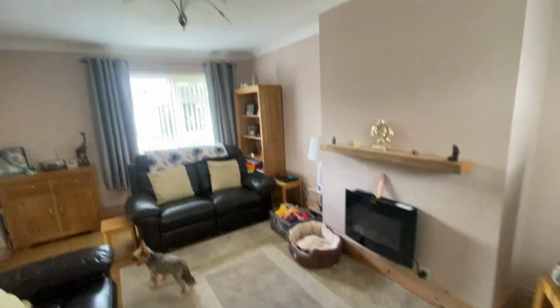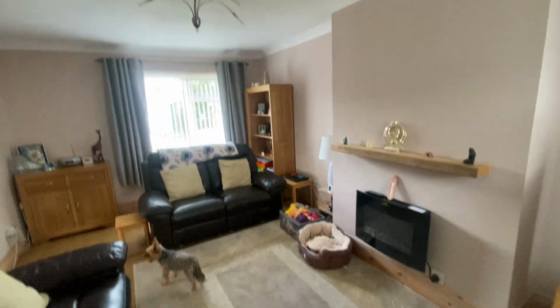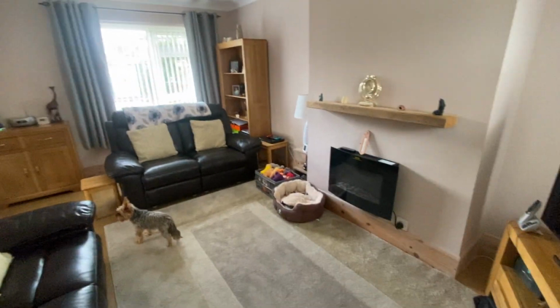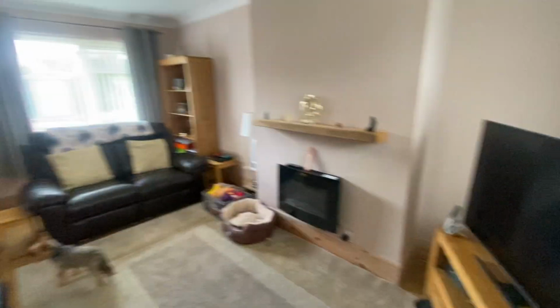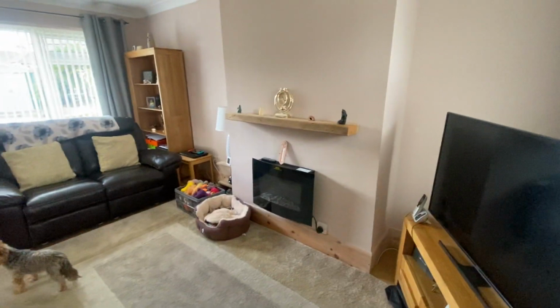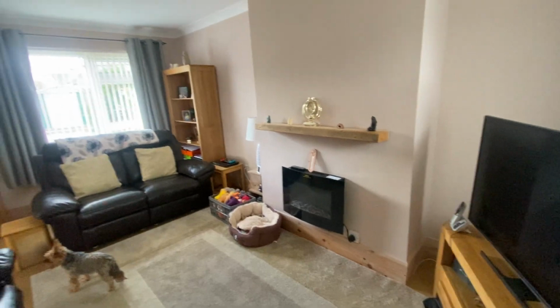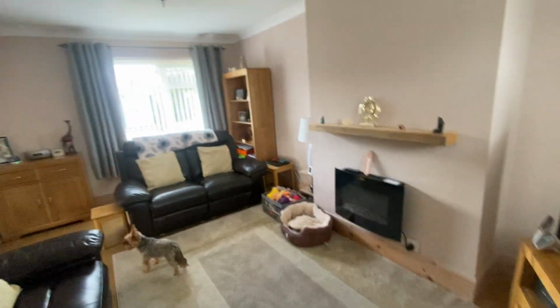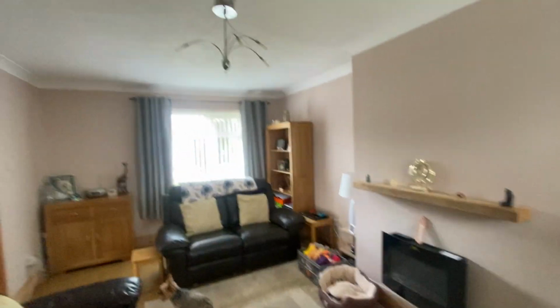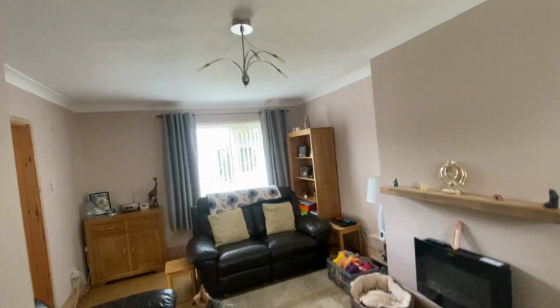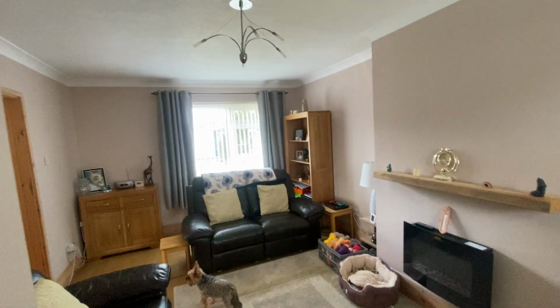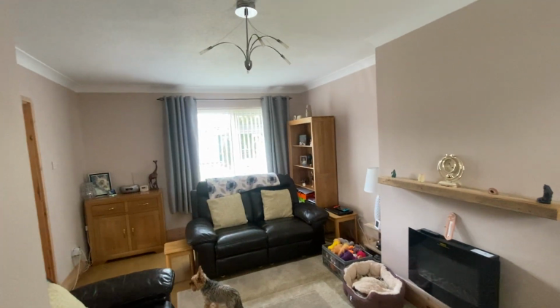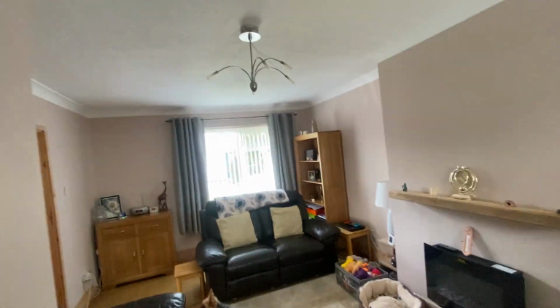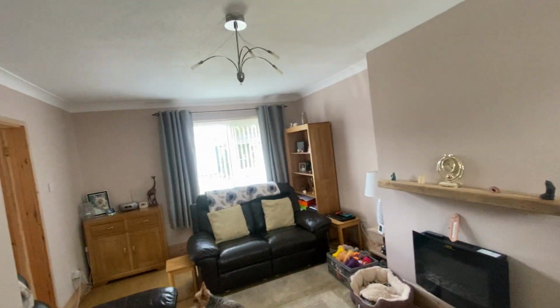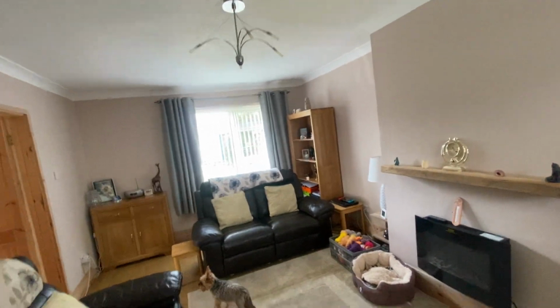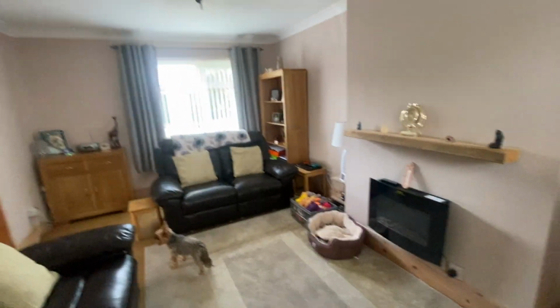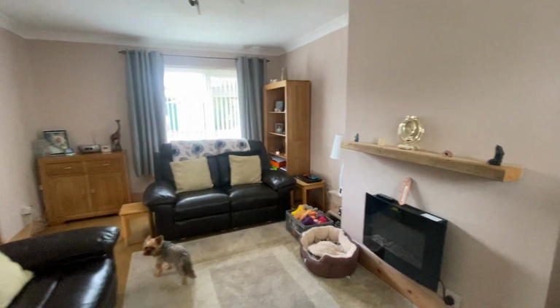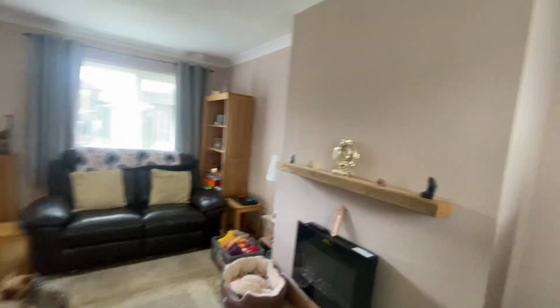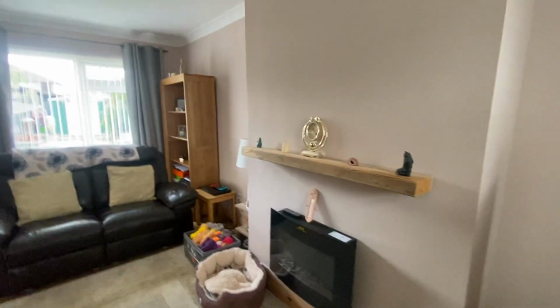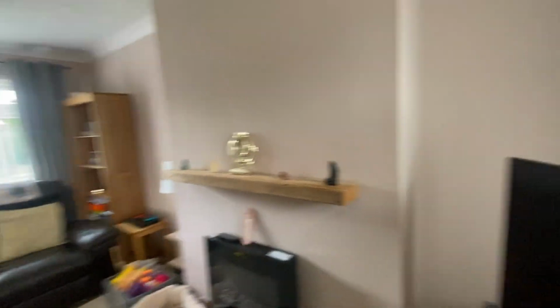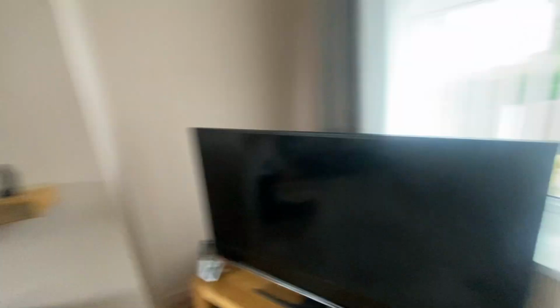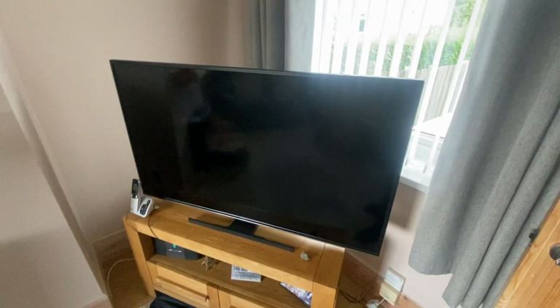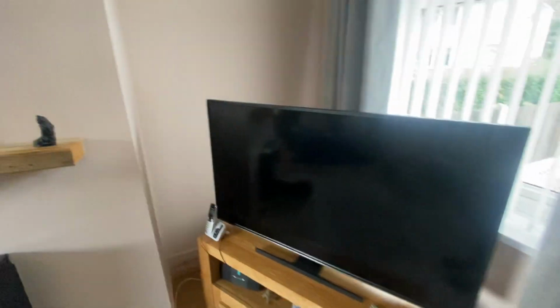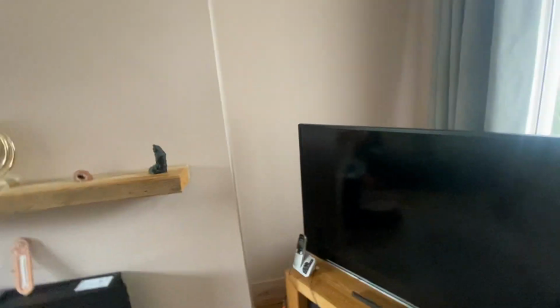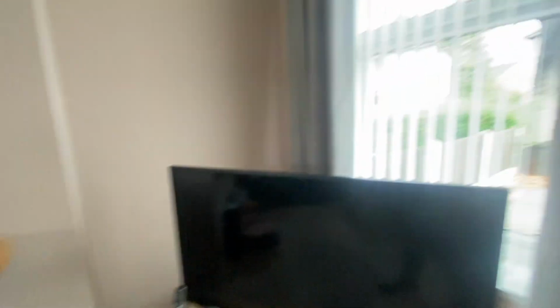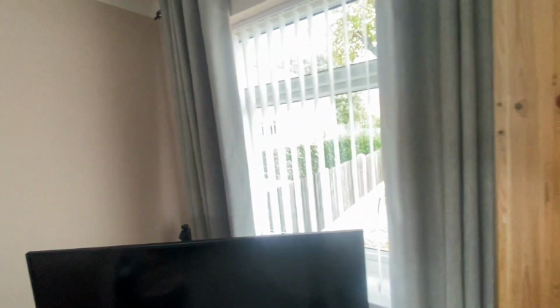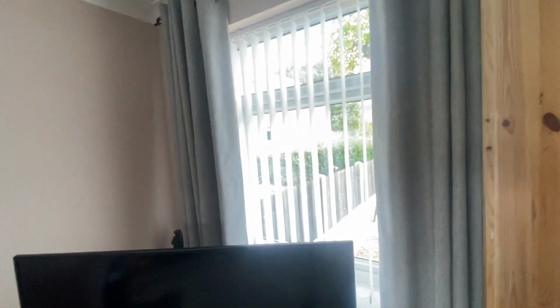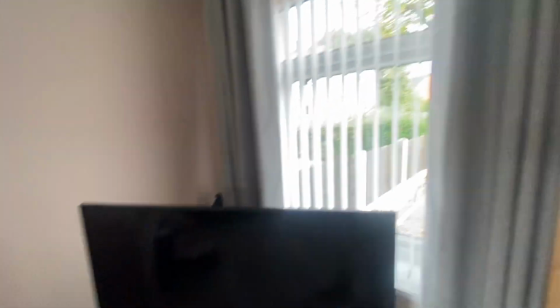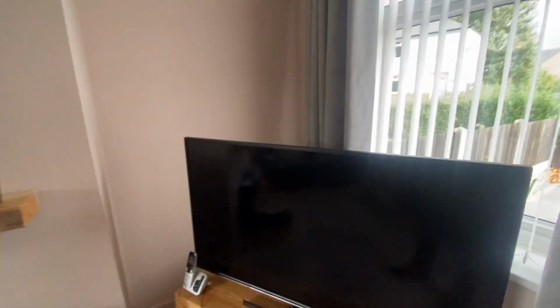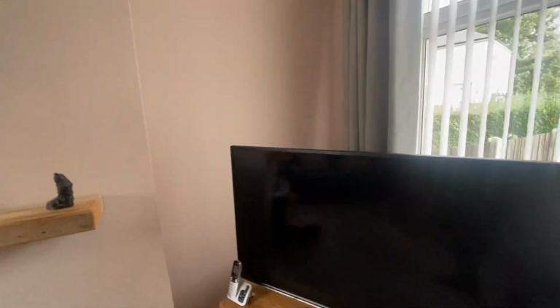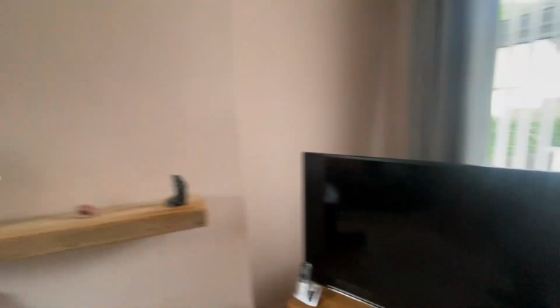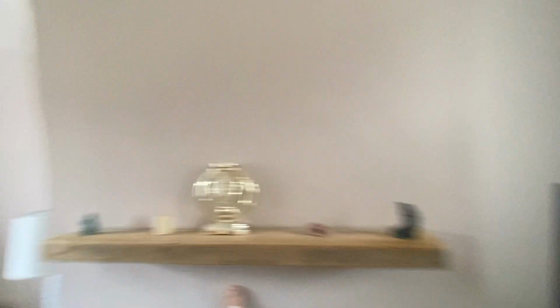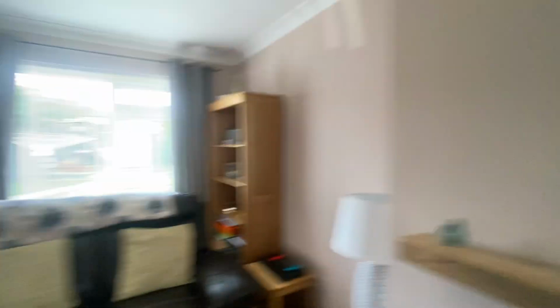The lounge is very spacious with a feature electric fireplace. There is also a large window to the rear providing light, and plenty of room for freestanding furniture, with a further UPVC double-glazed window to the front and a TV point below there.